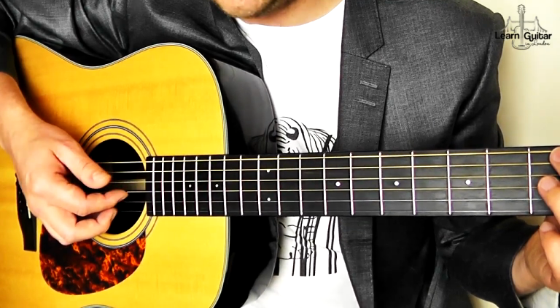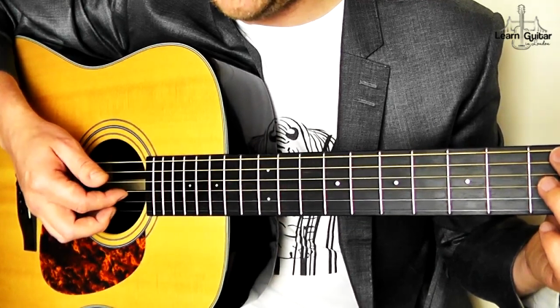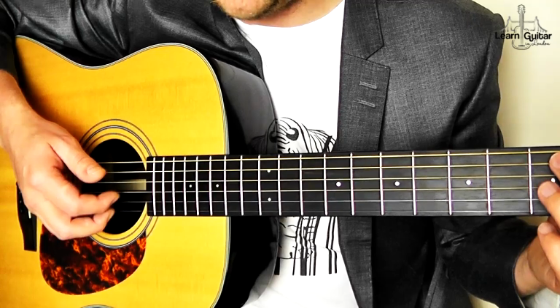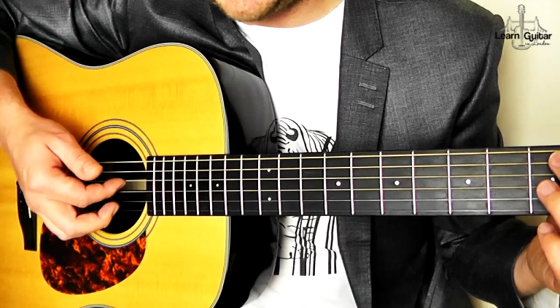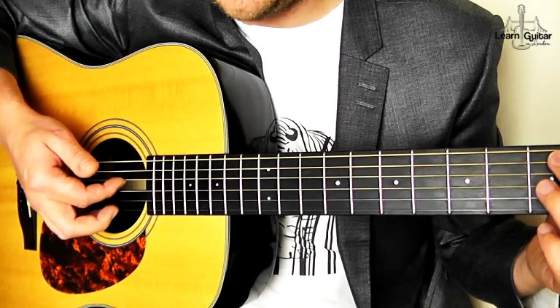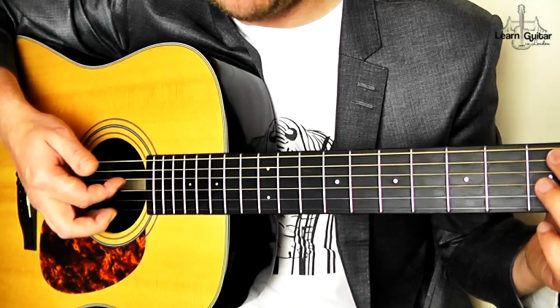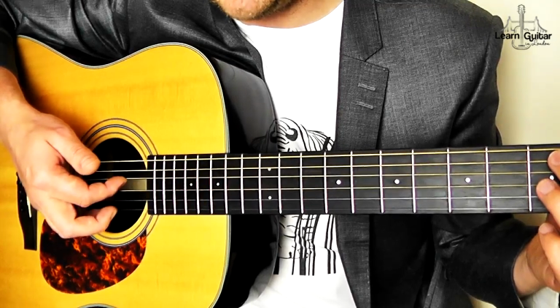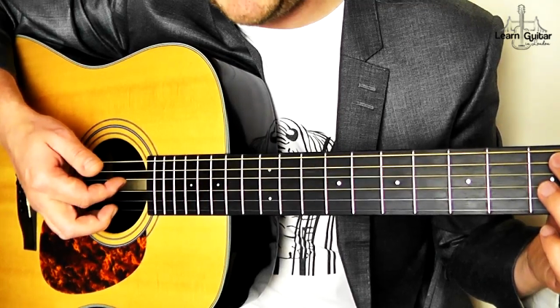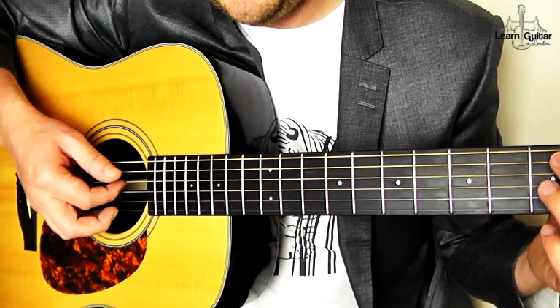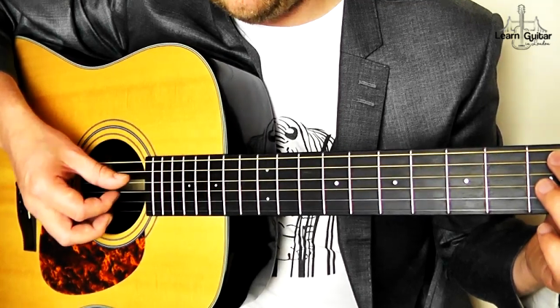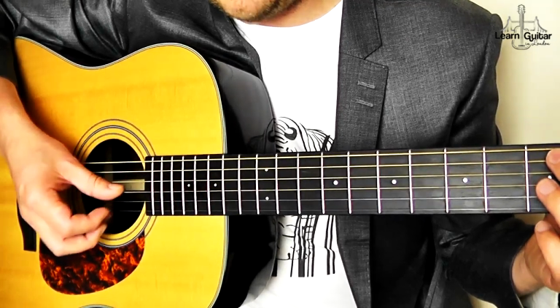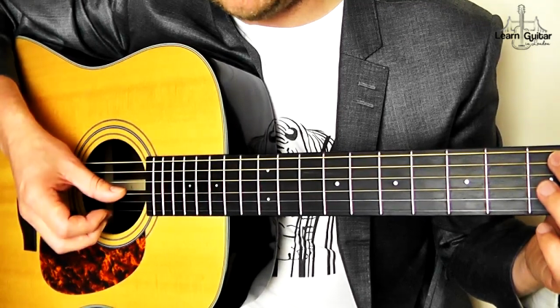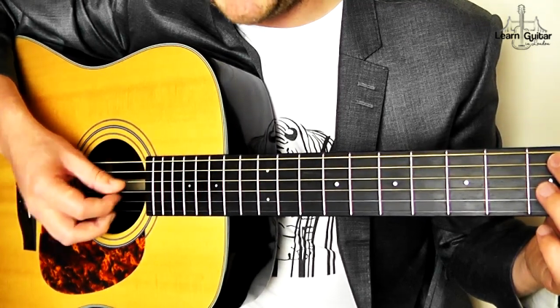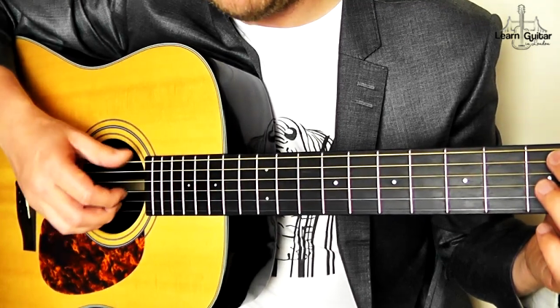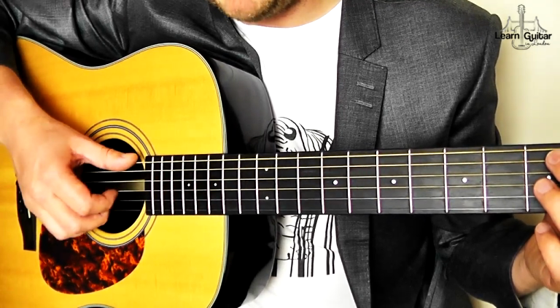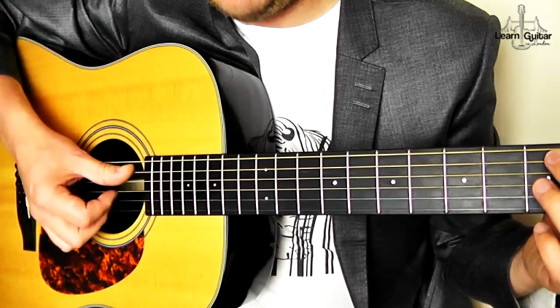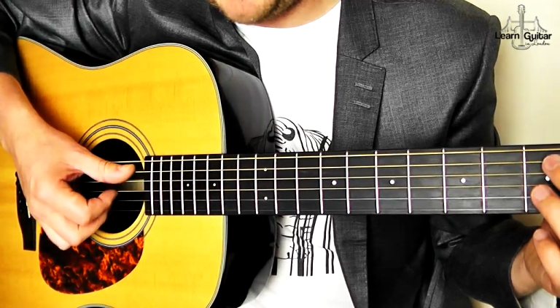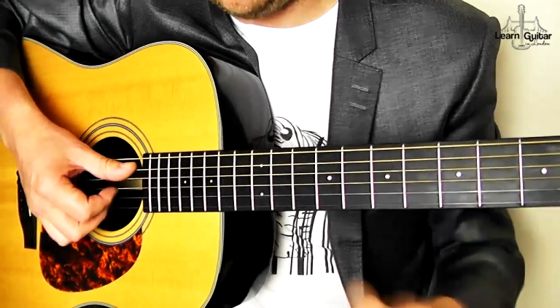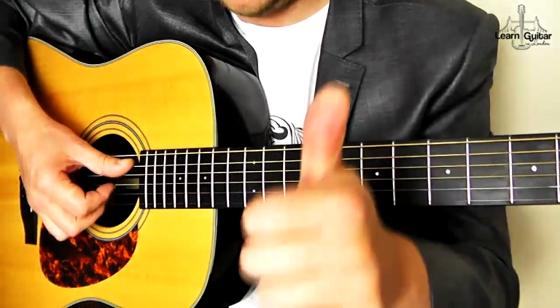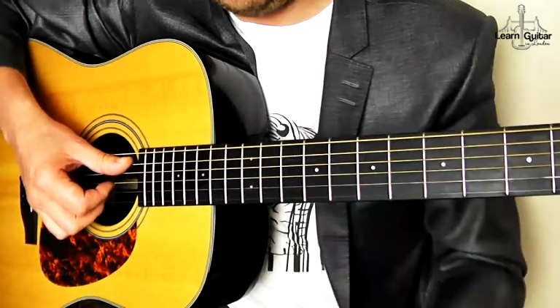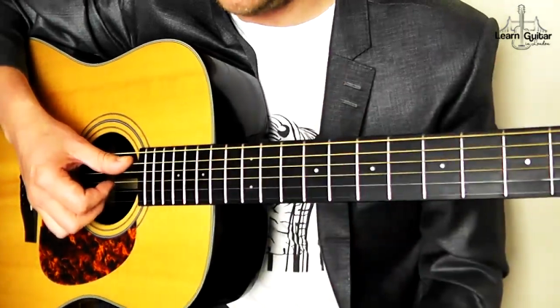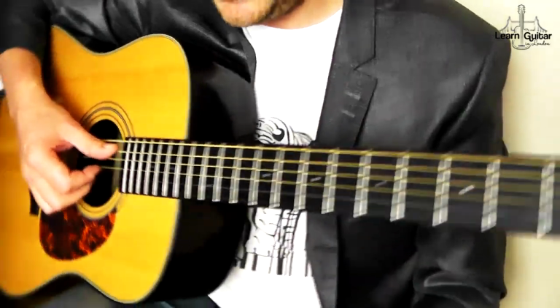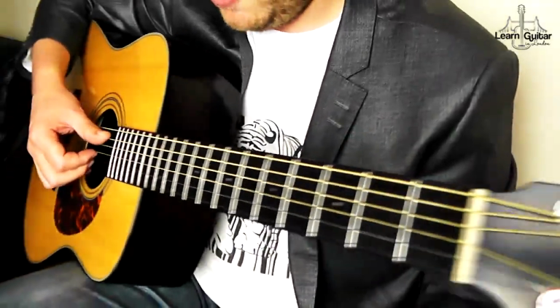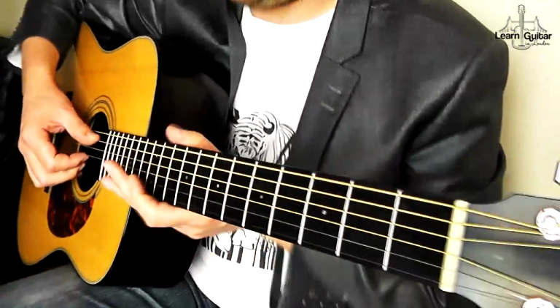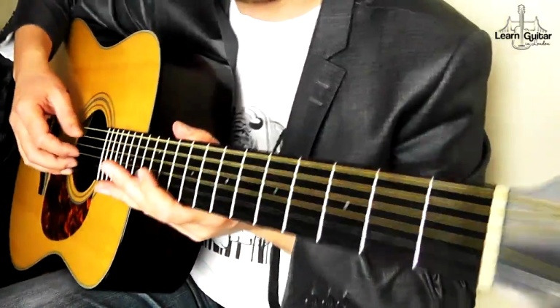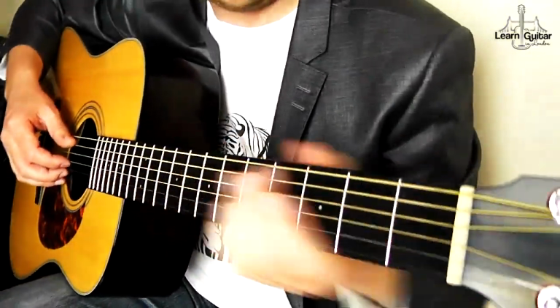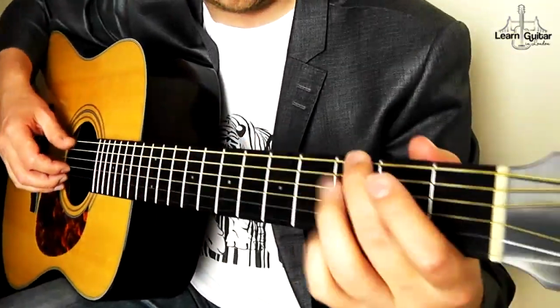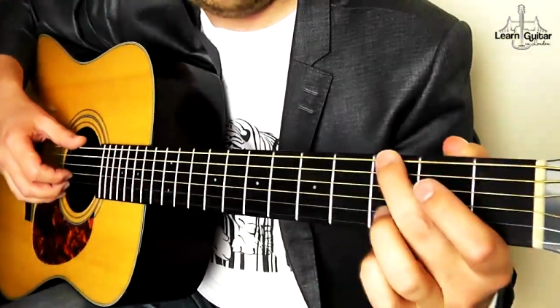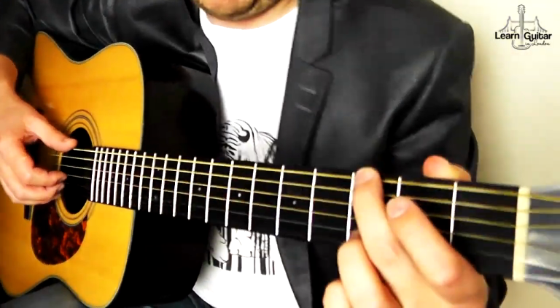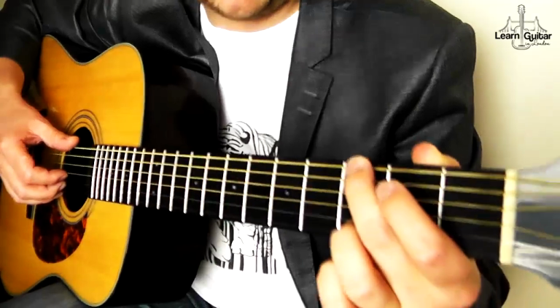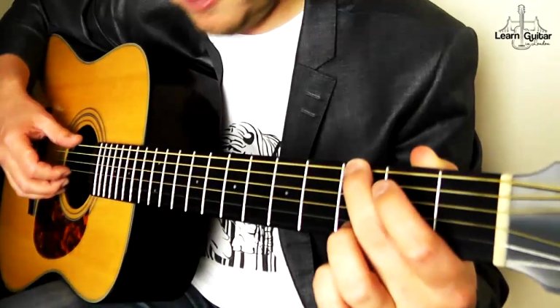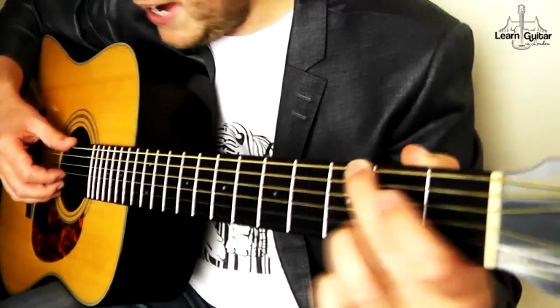What I see a lot of students doing is they start using their index on the D or their thumb on the G. Remember, keep to that rule — it will make you a better fingerstyle guitarist. Make you a better guitarist as well.